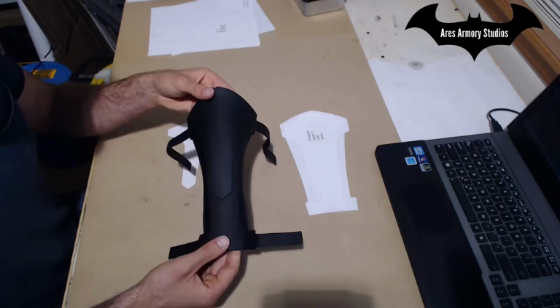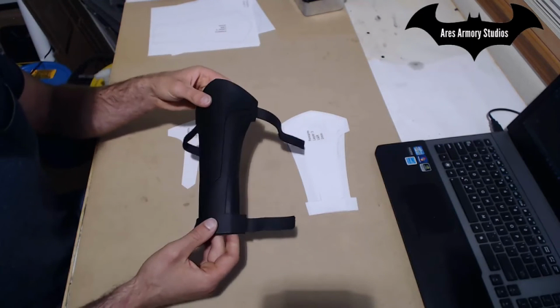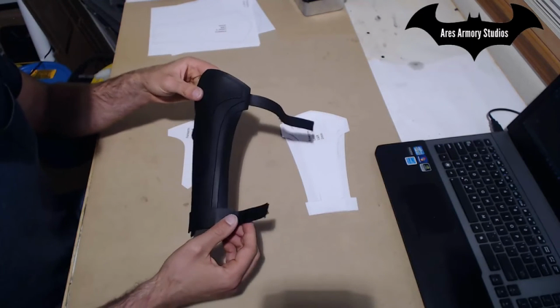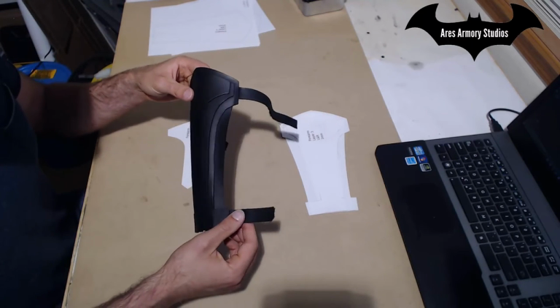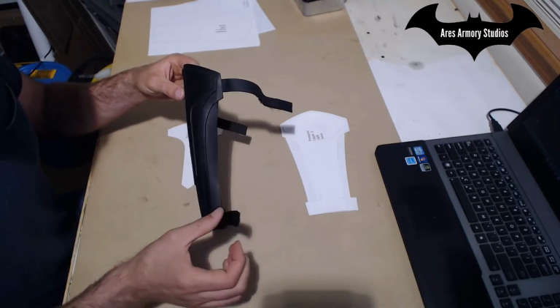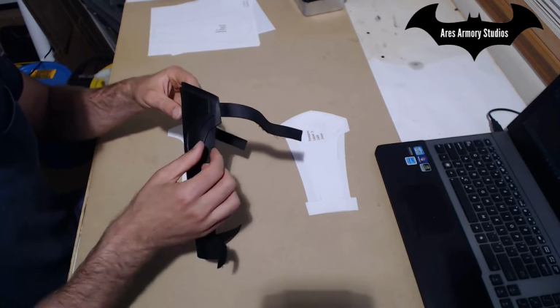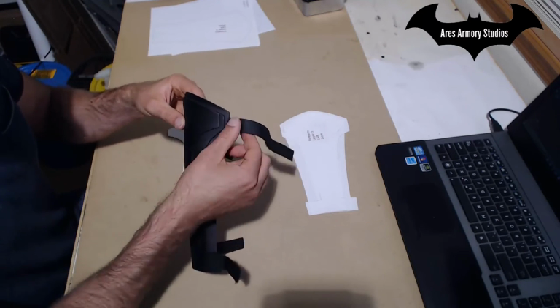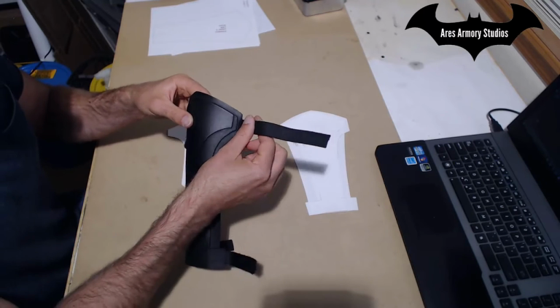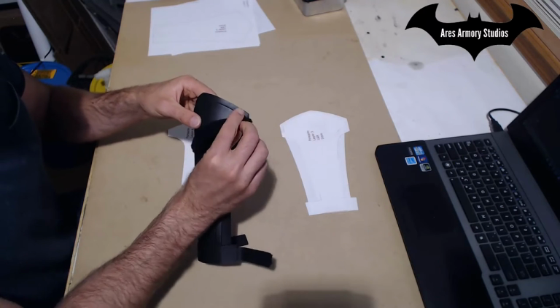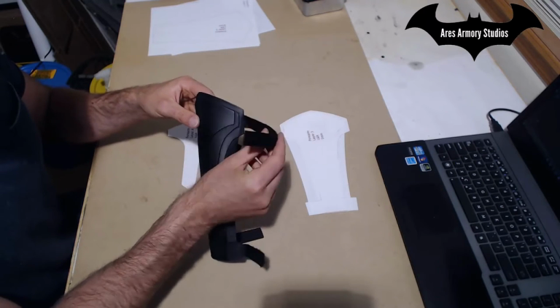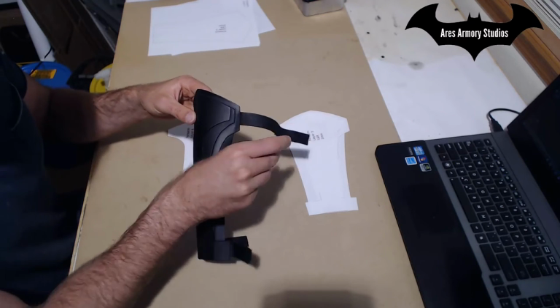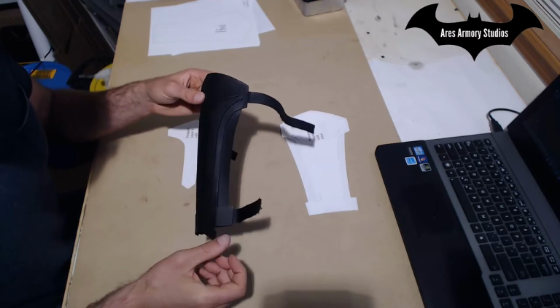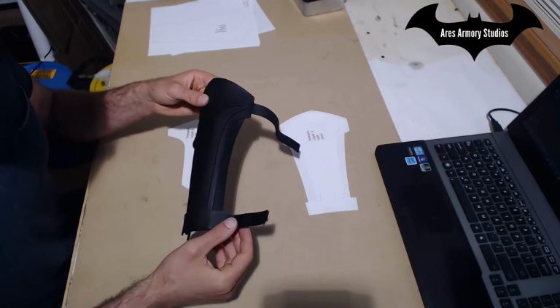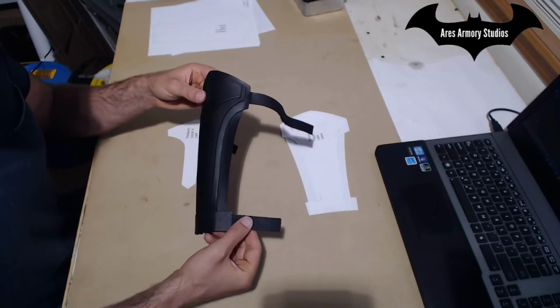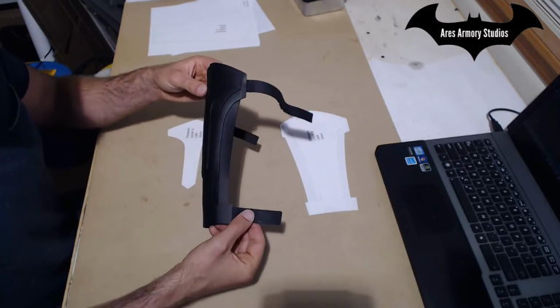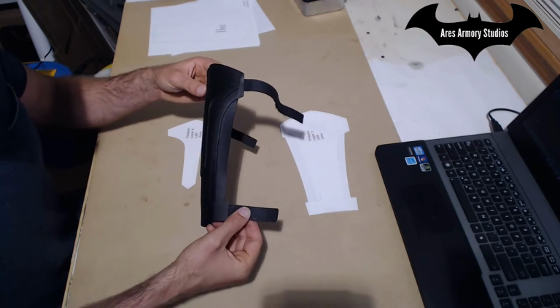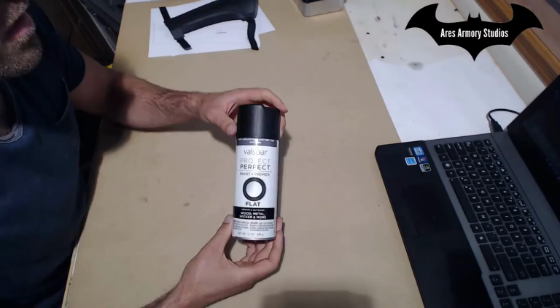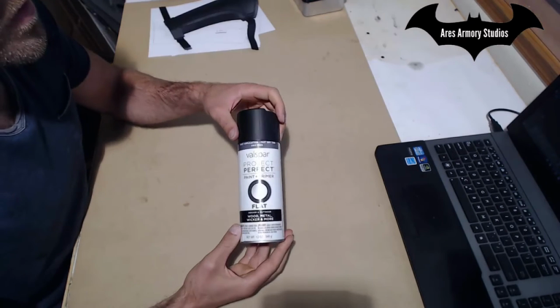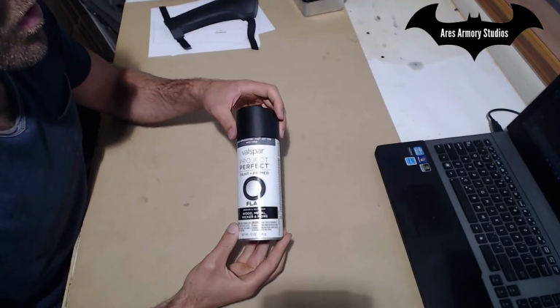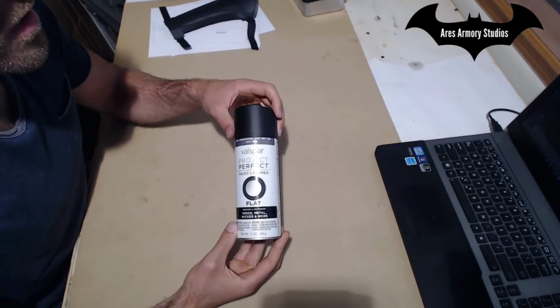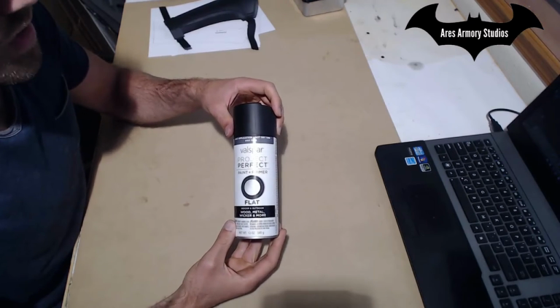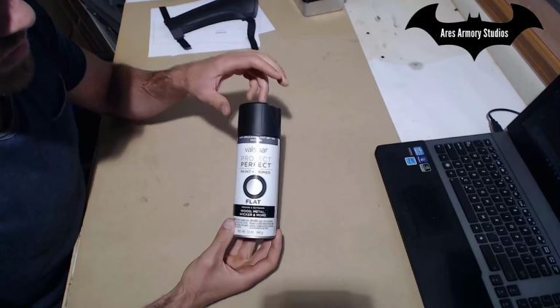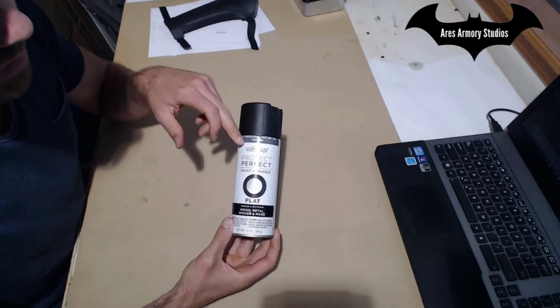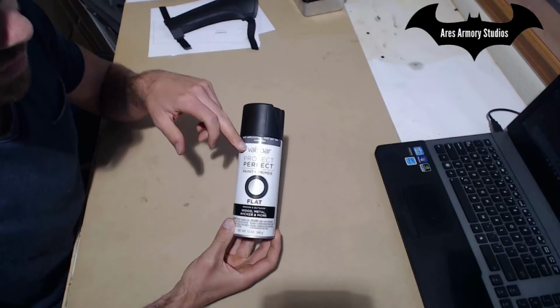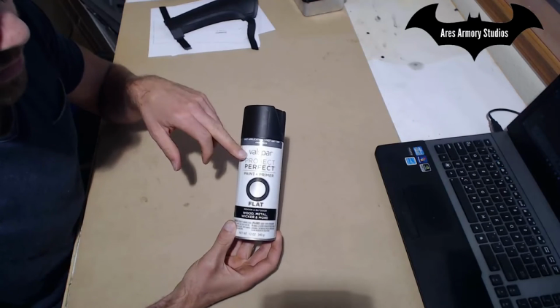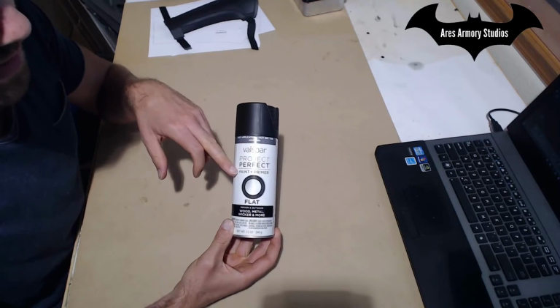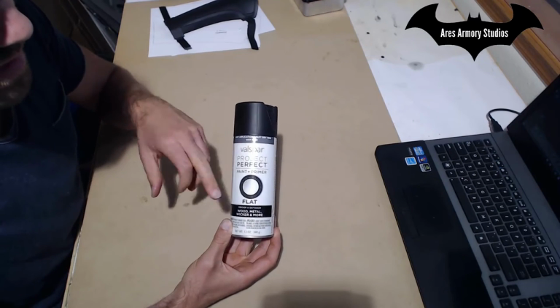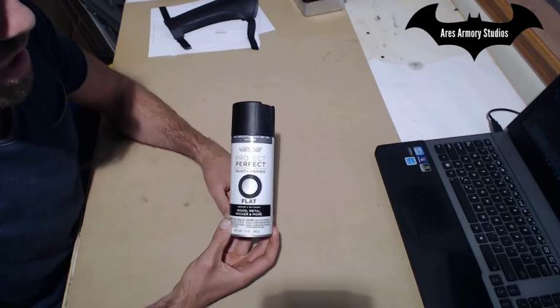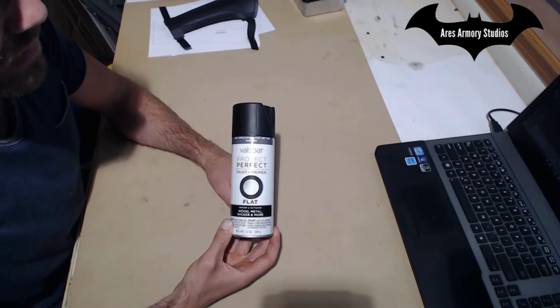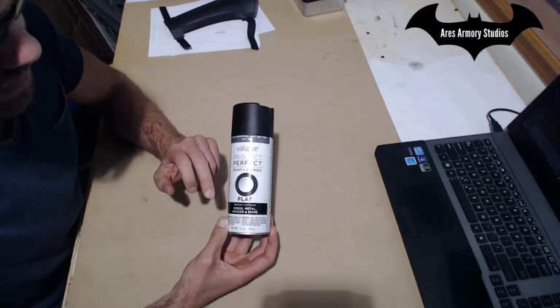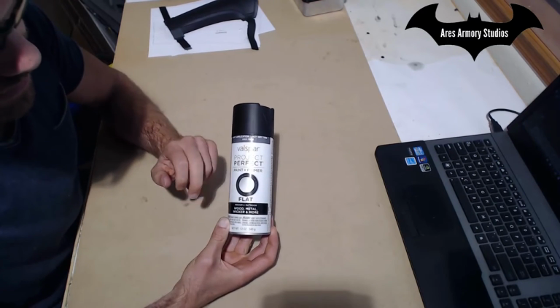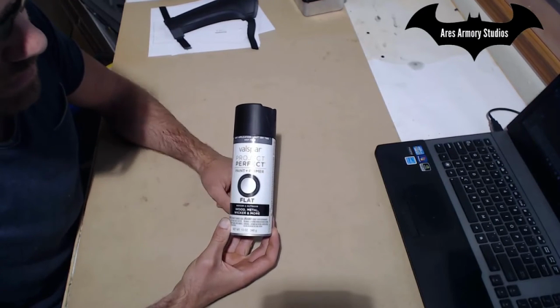As for the straps, it's pretty straightforward. I just used Velcro so I can adjust them to whatever size I want. For this whole project, I just used Valspar Project Perfect Paint and Primer in flat black.